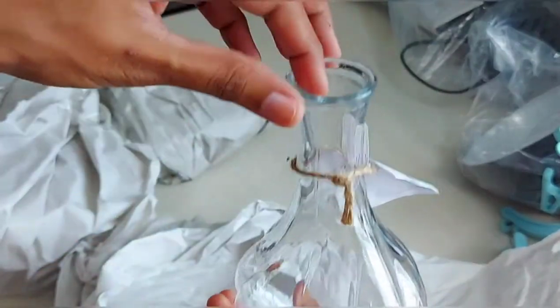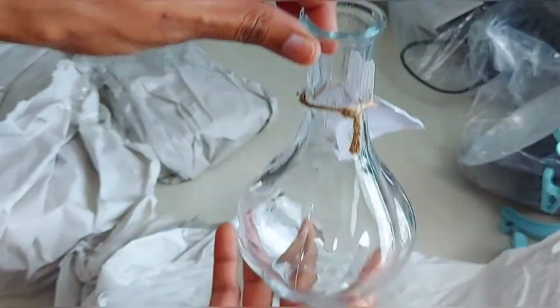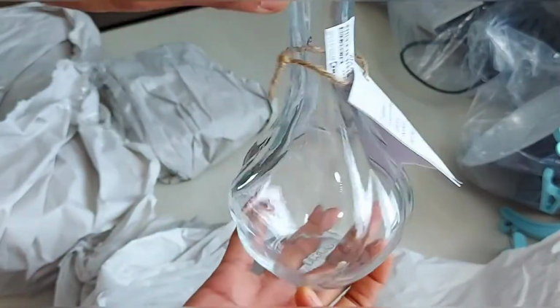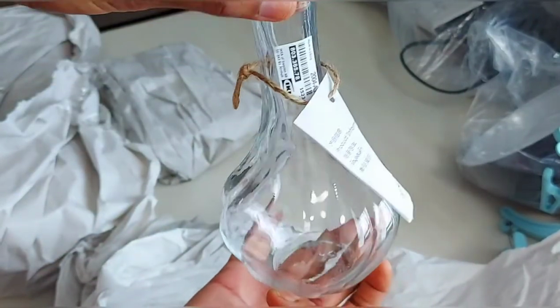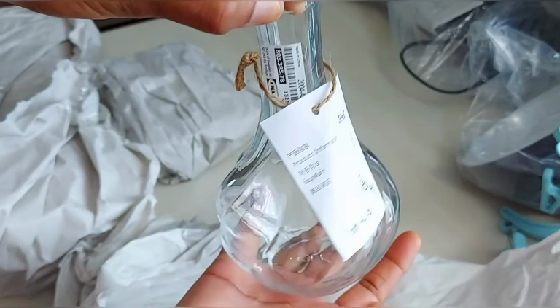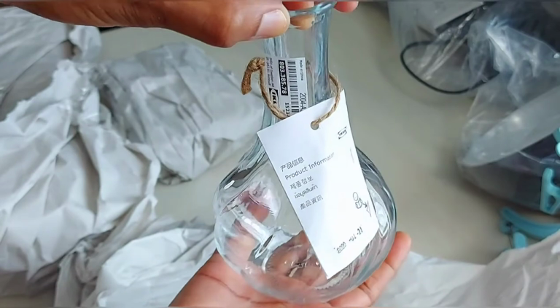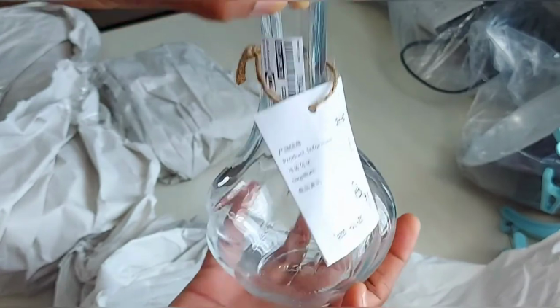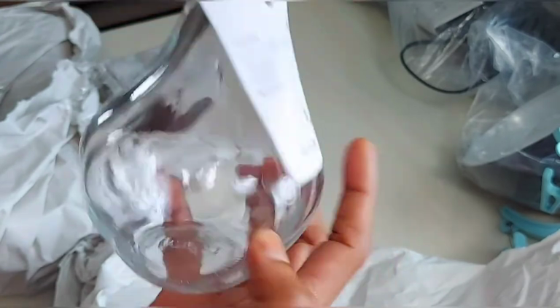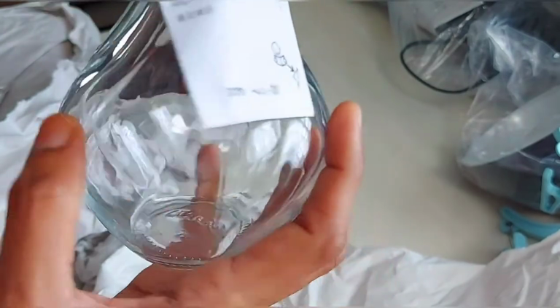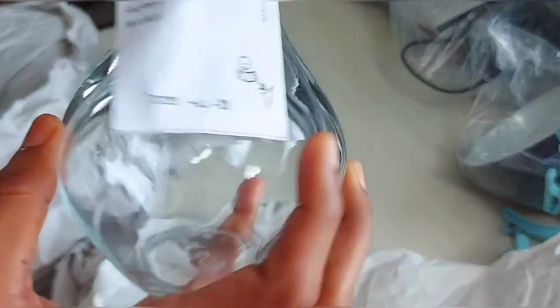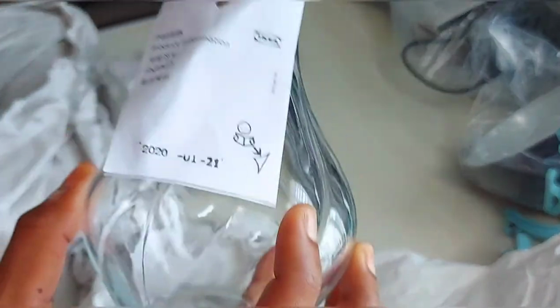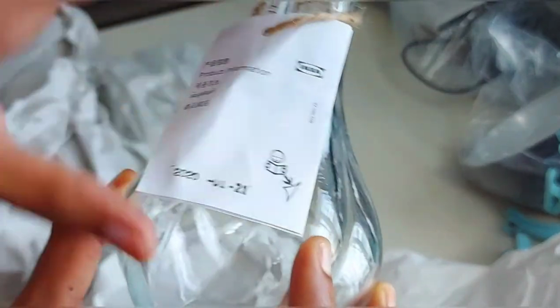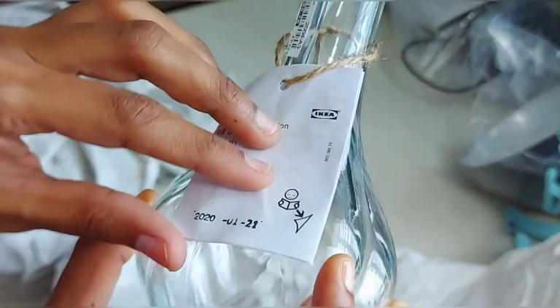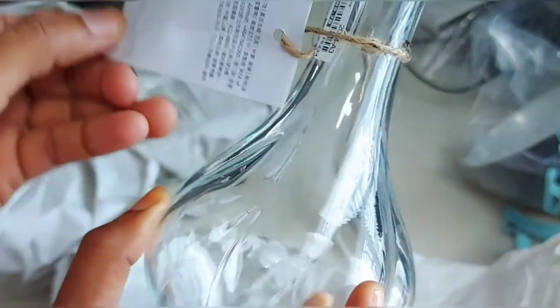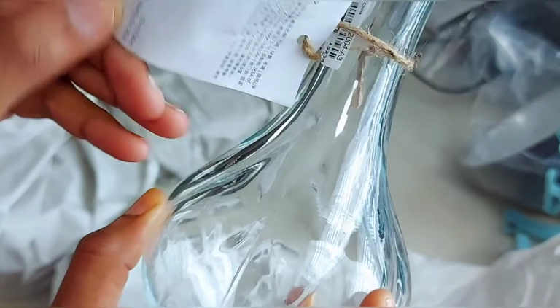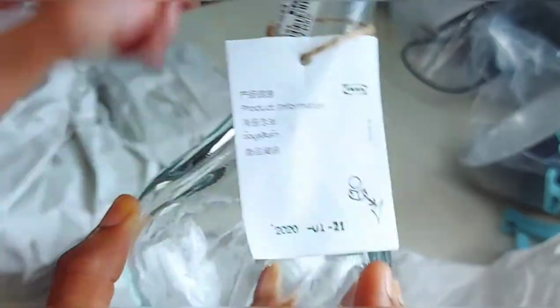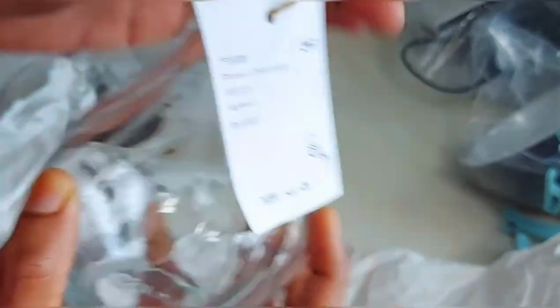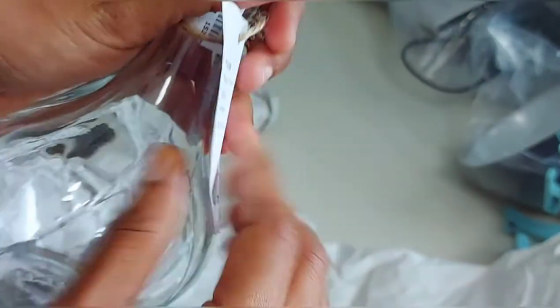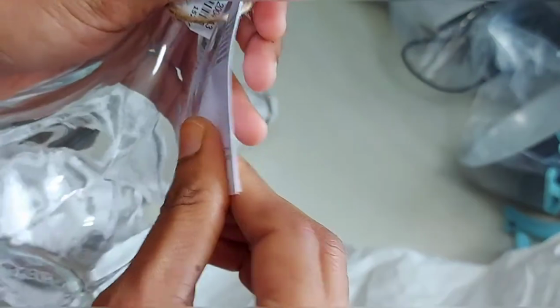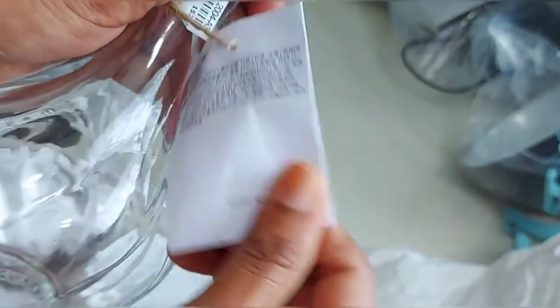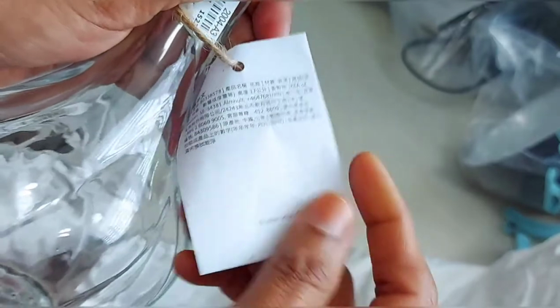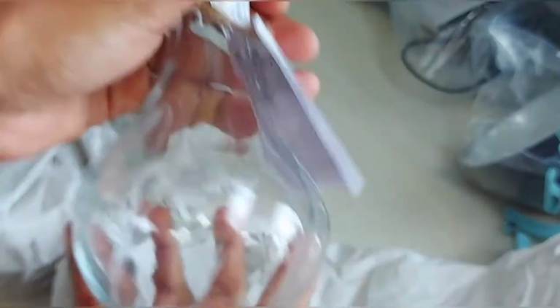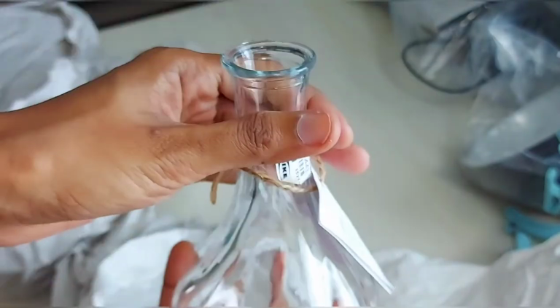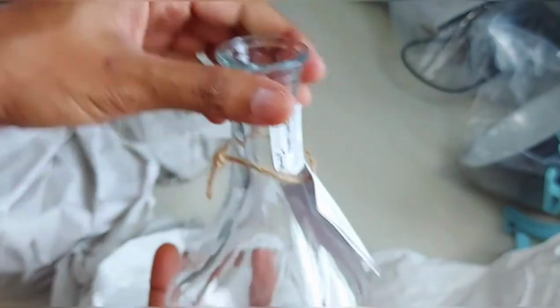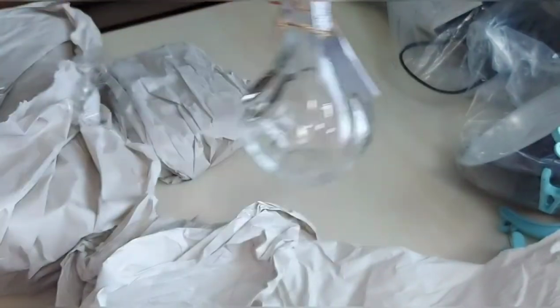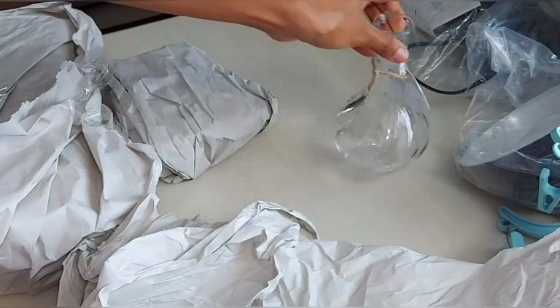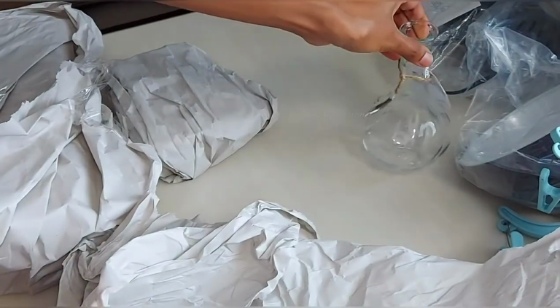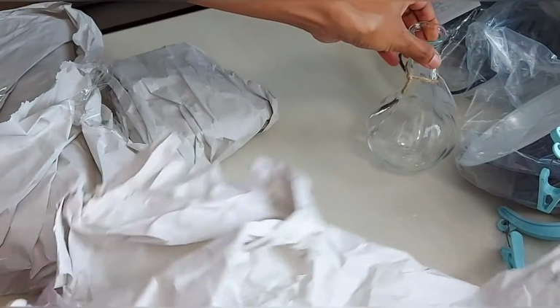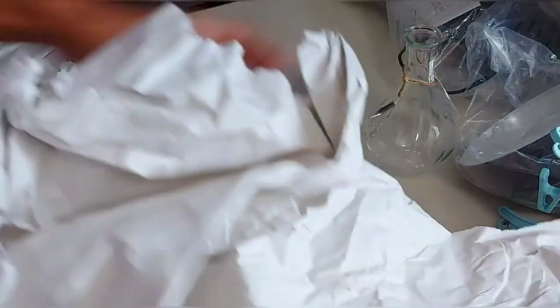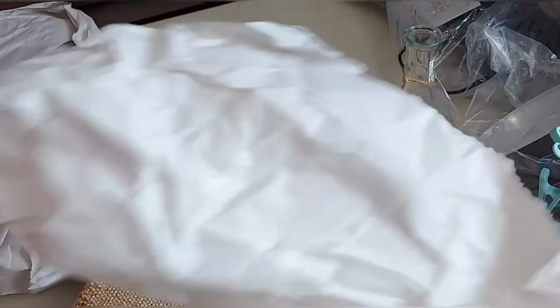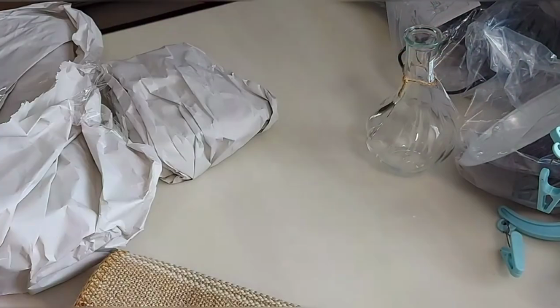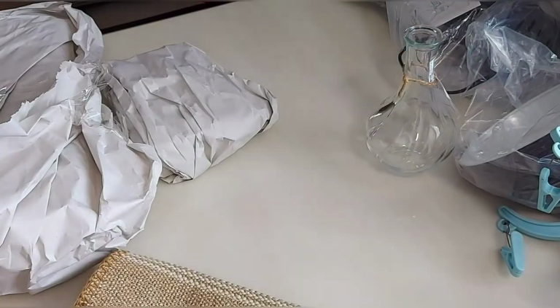We can use a glass set. We can put our glasses in here.